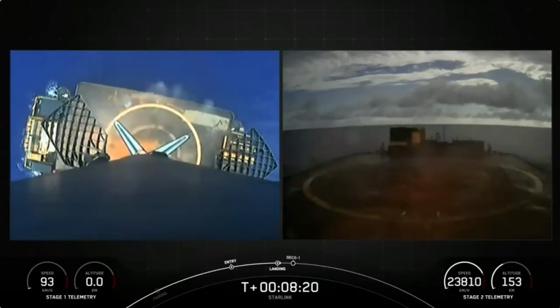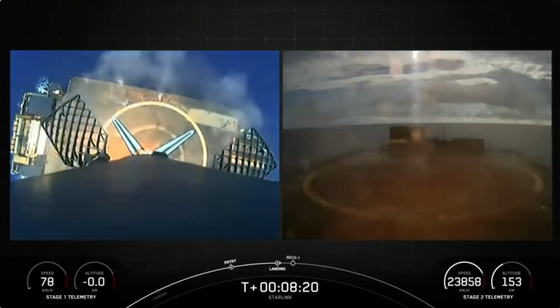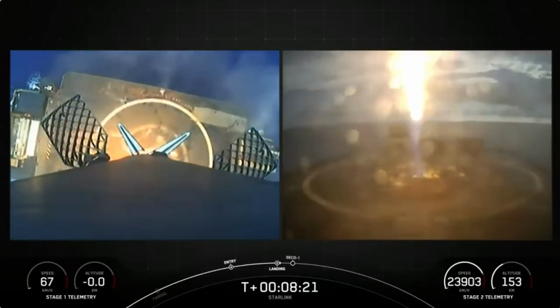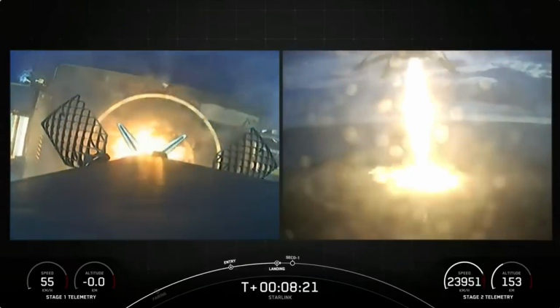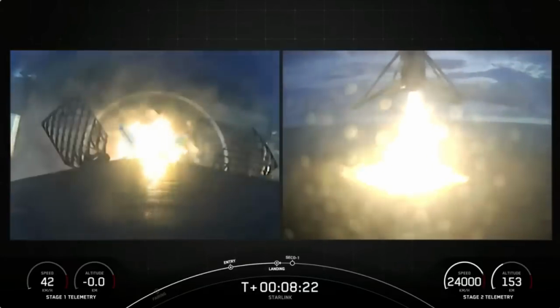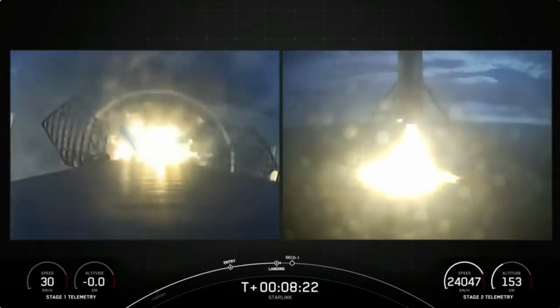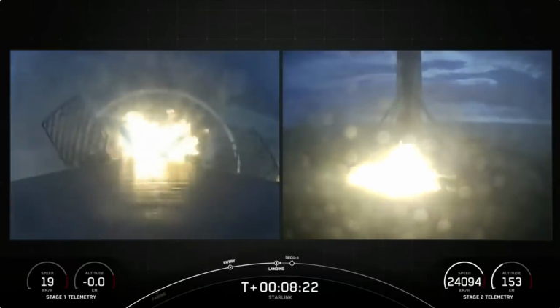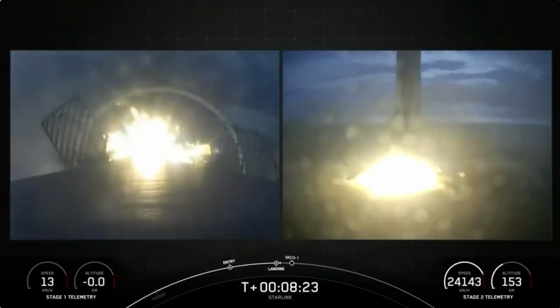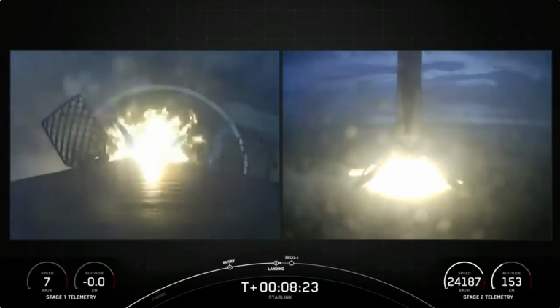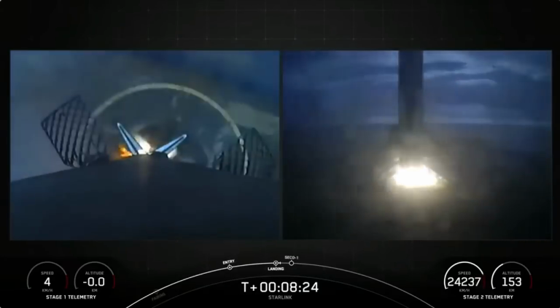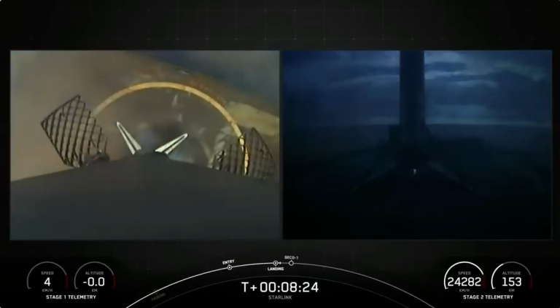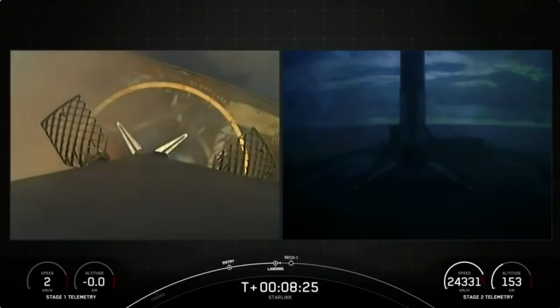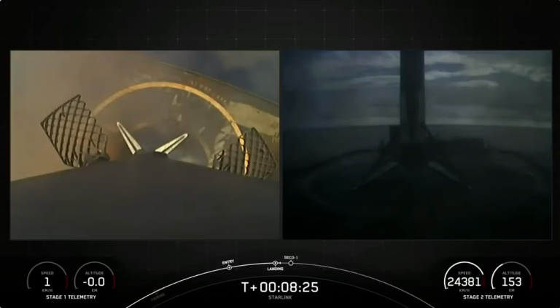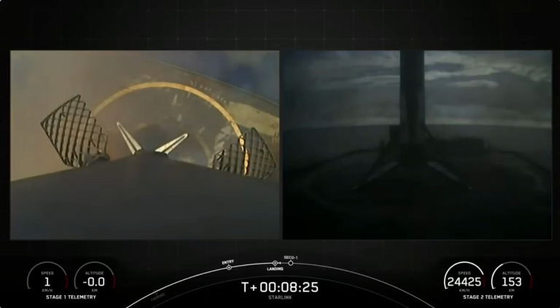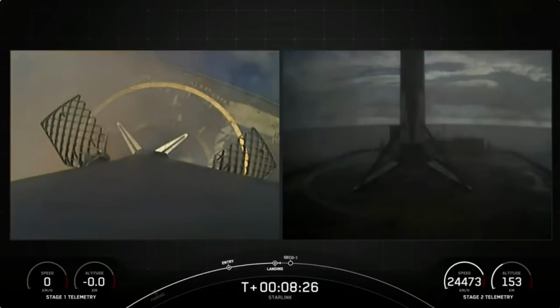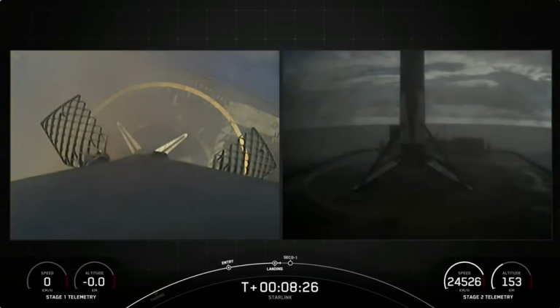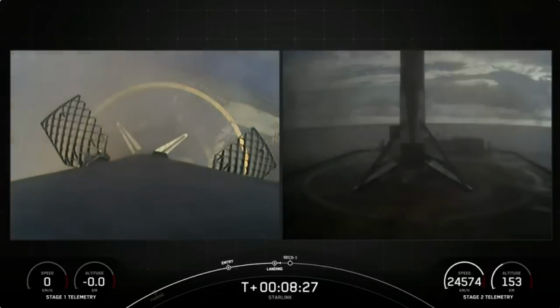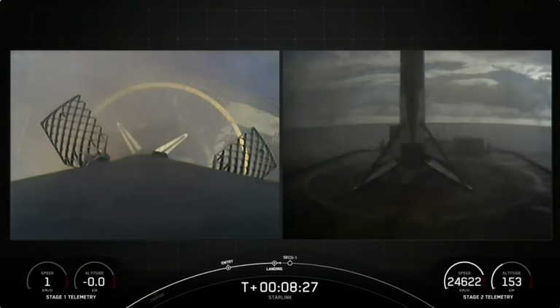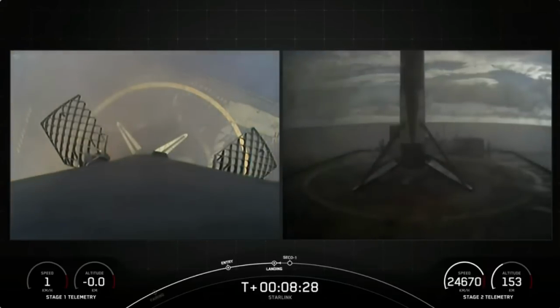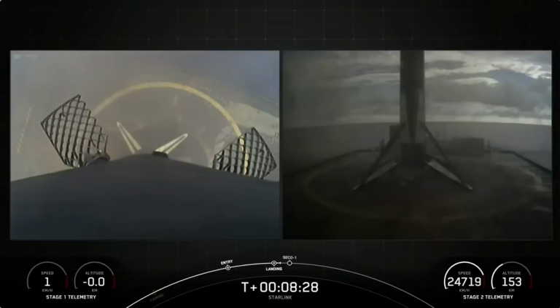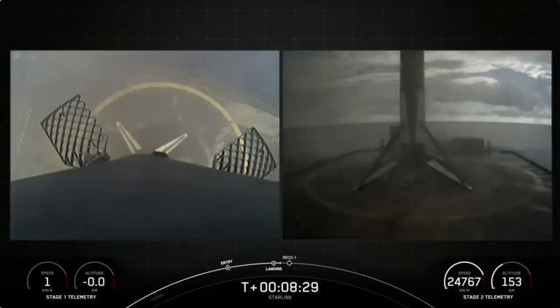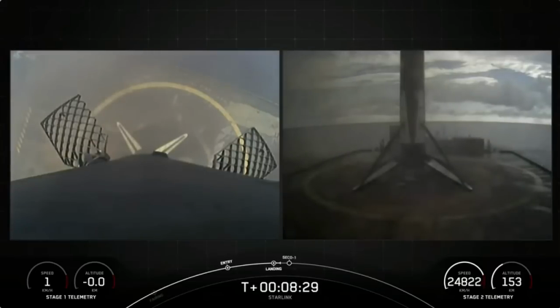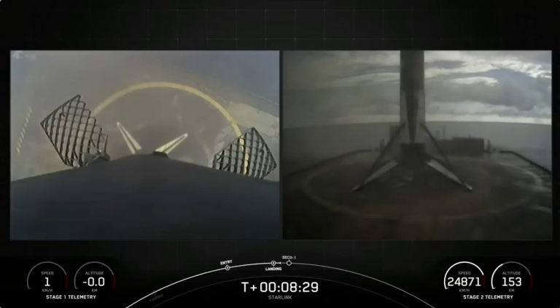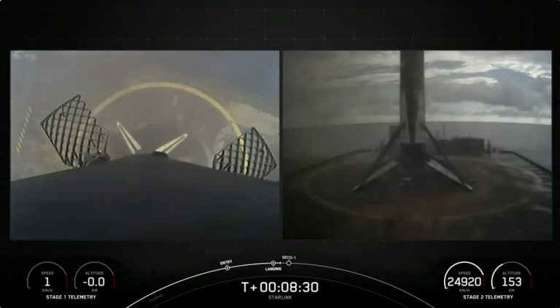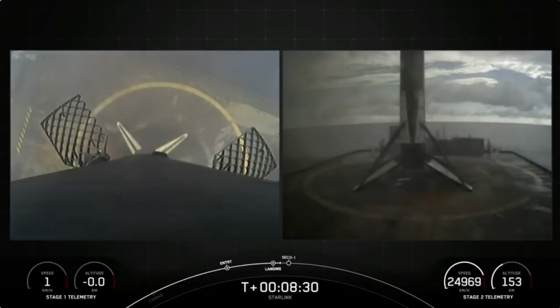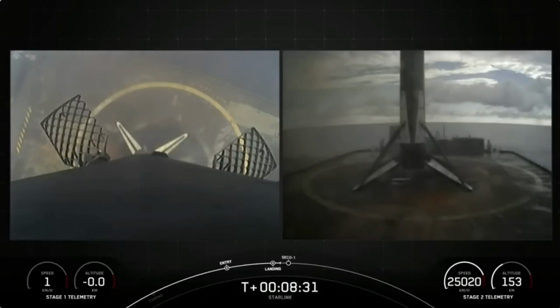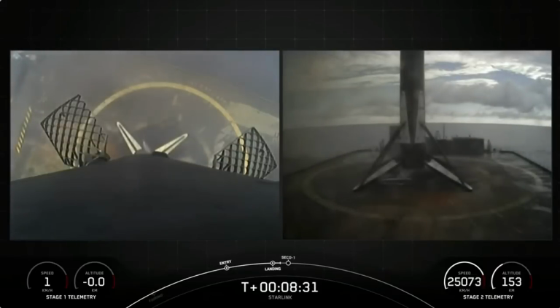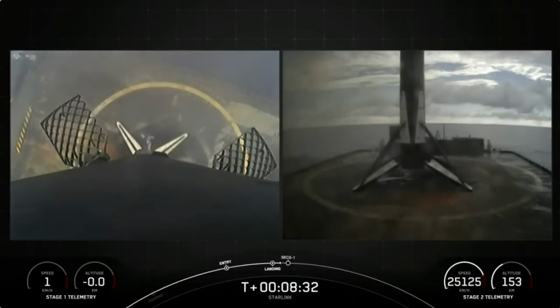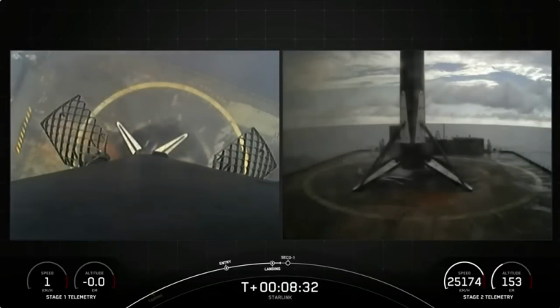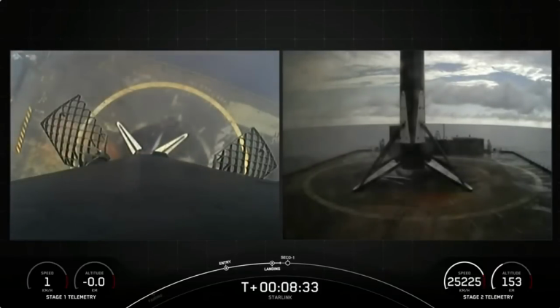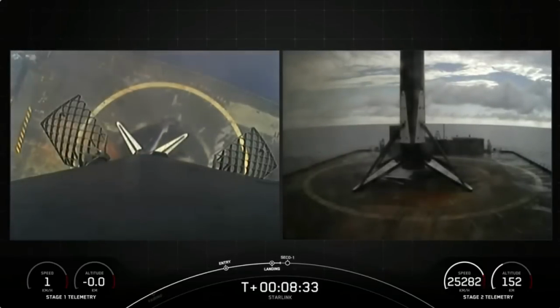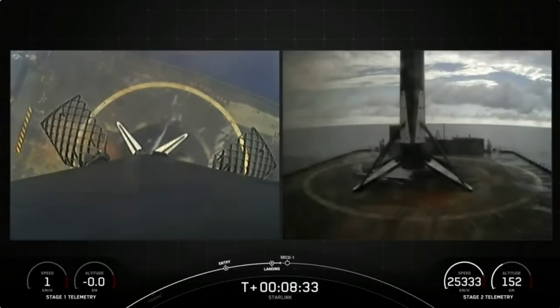Stage one landing leg deploy. Stage one landing confirmed. This Falcon 9 first stage has now successfully launched and landed for the third time. We're now coming up on second engine cutoff.